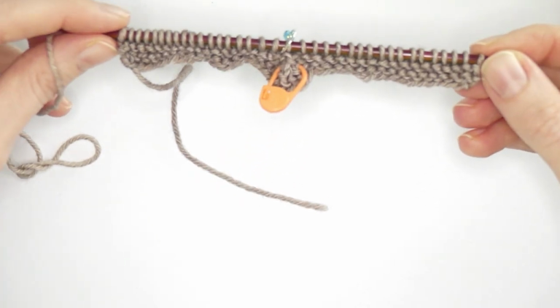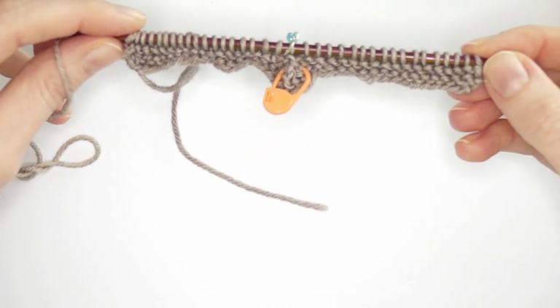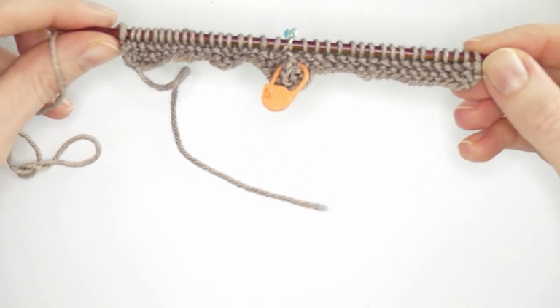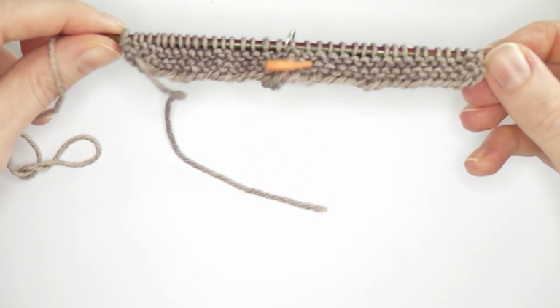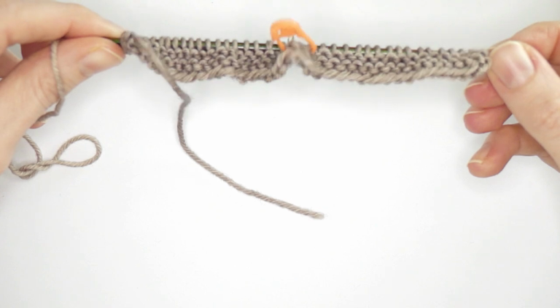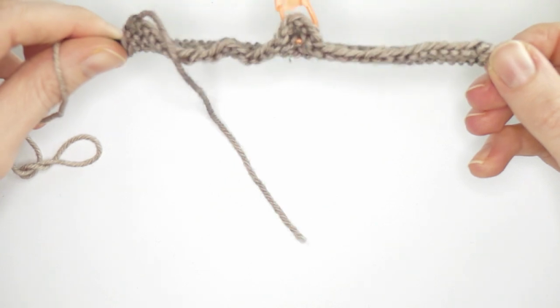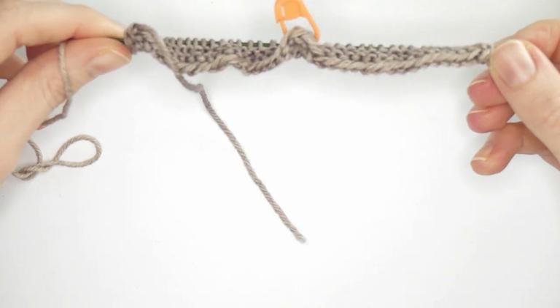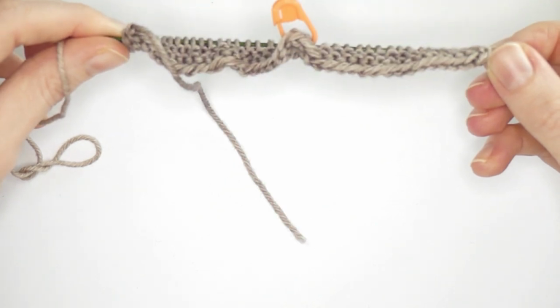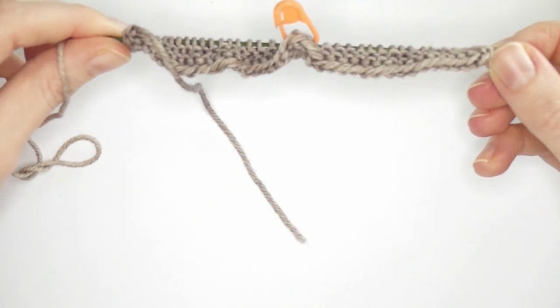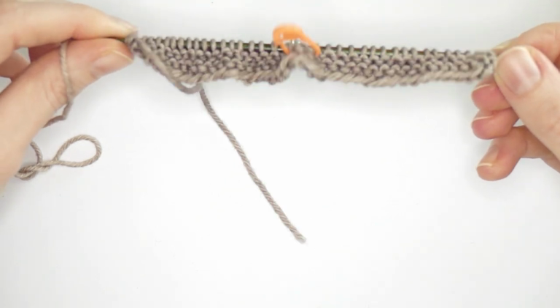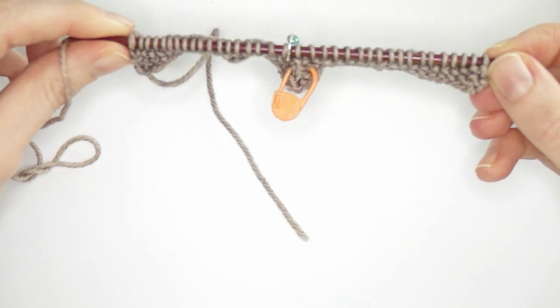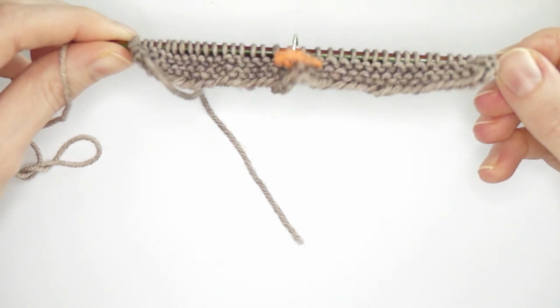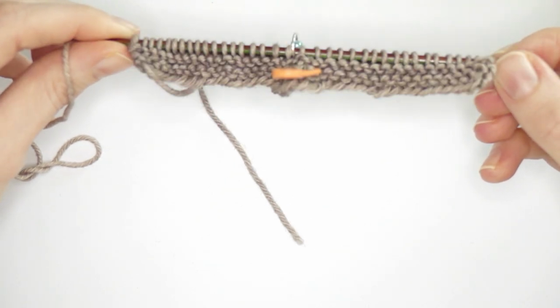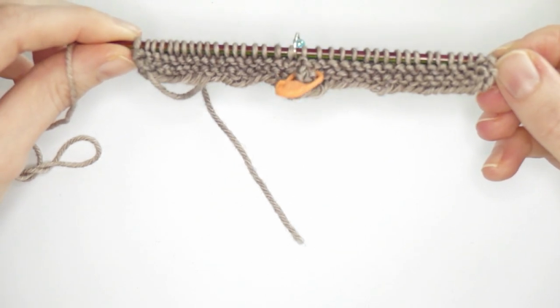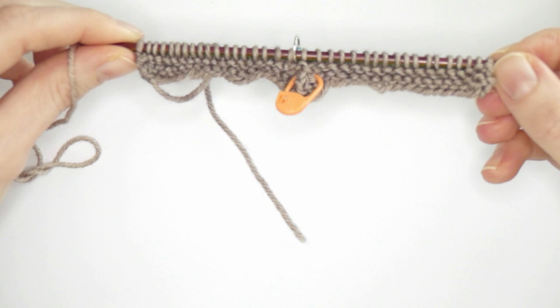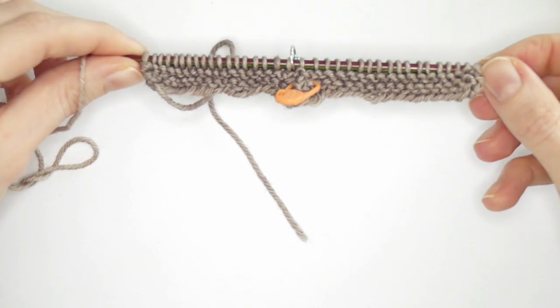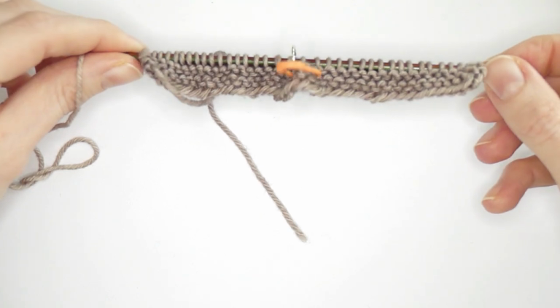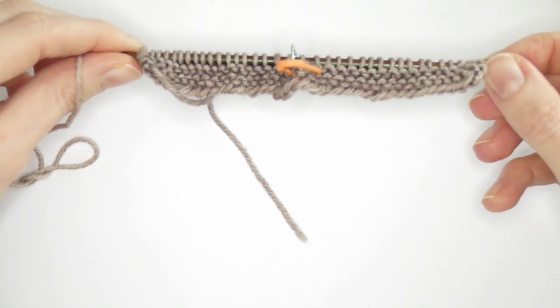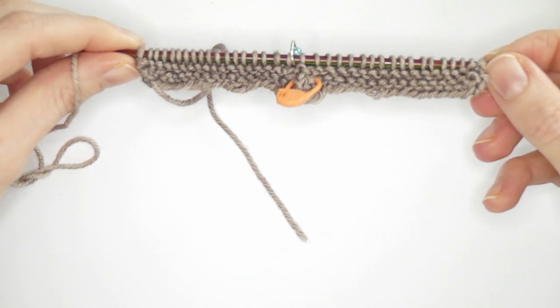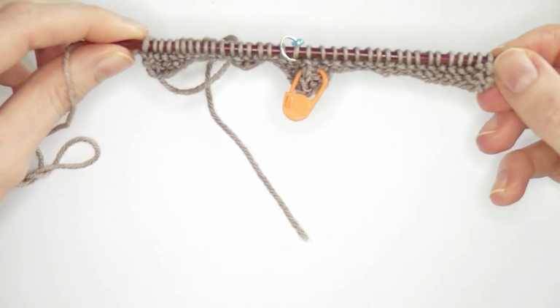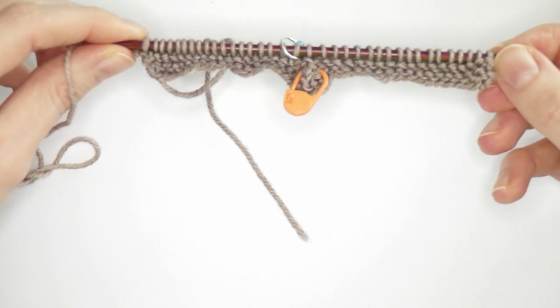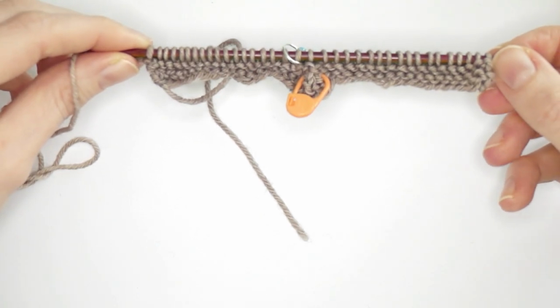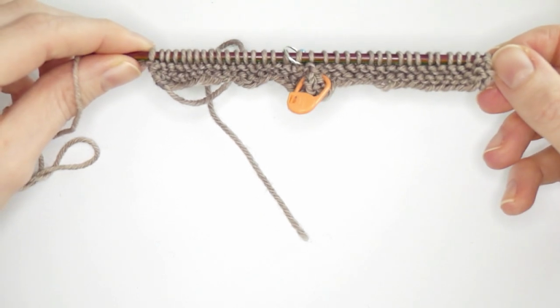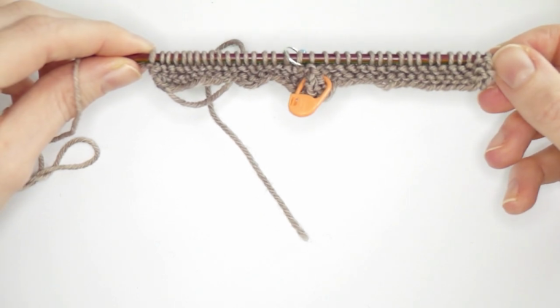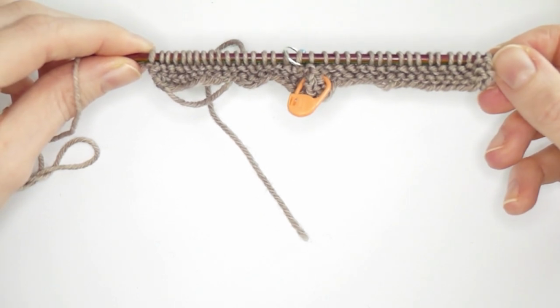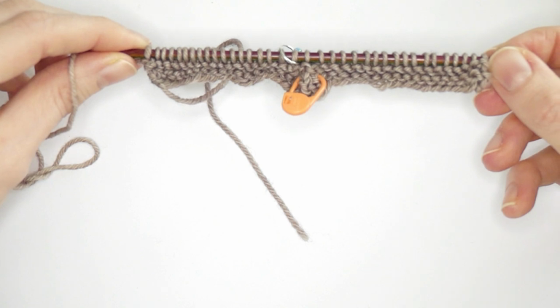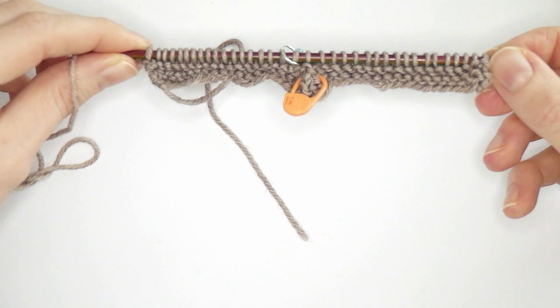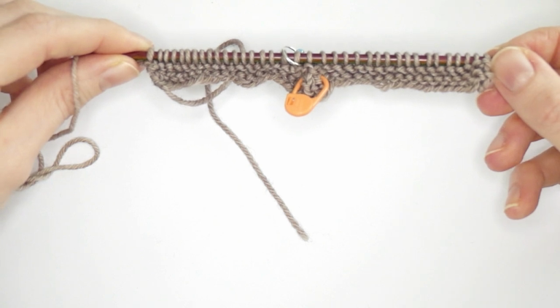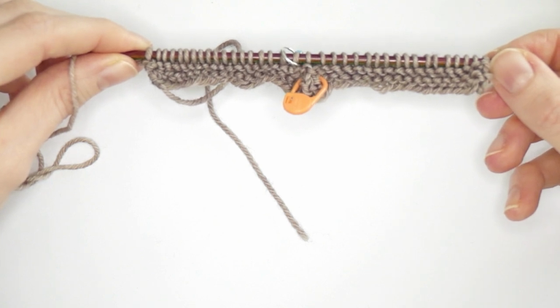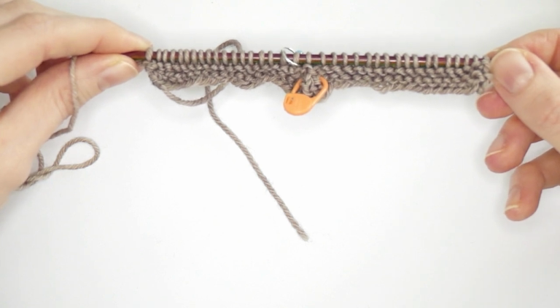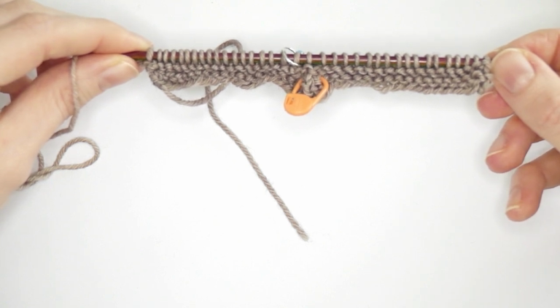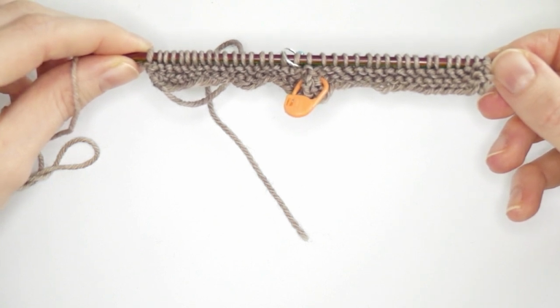You probably won't need the clippy marker after two or three squares, but it's helpful for your first square. Continue until you only have four stitches left on the needle.